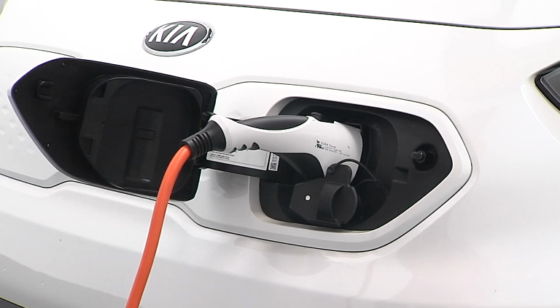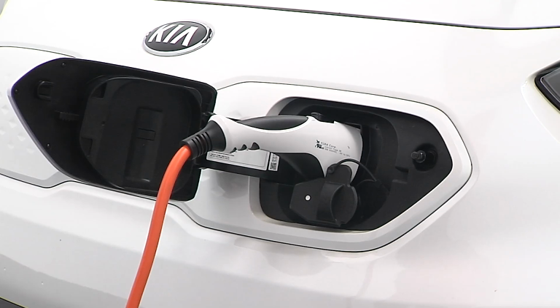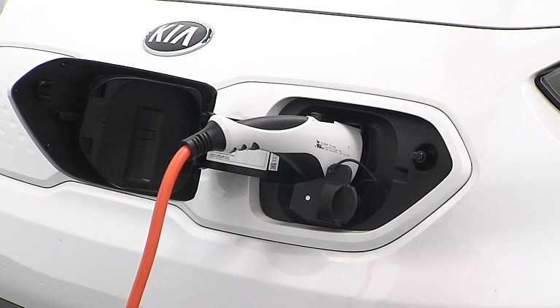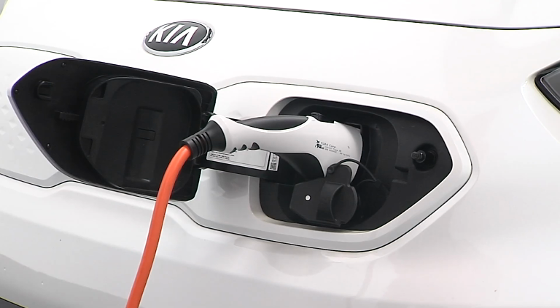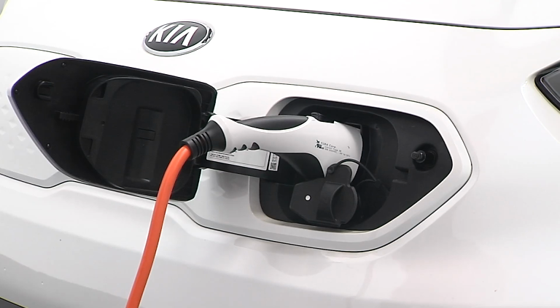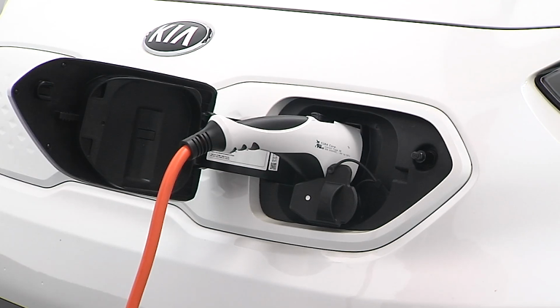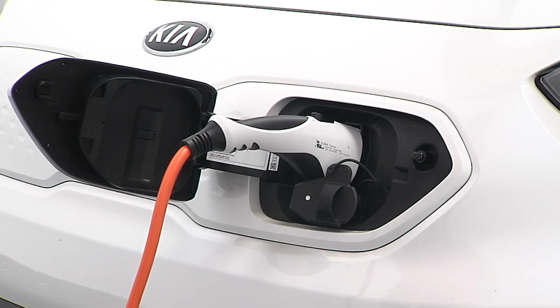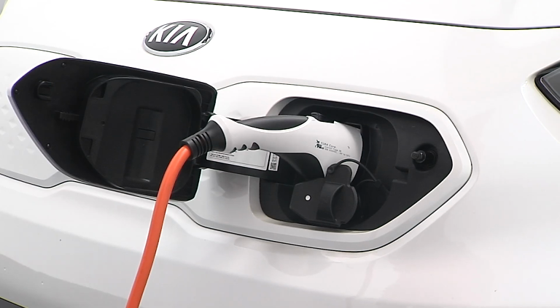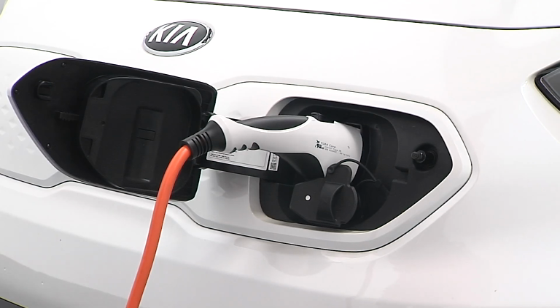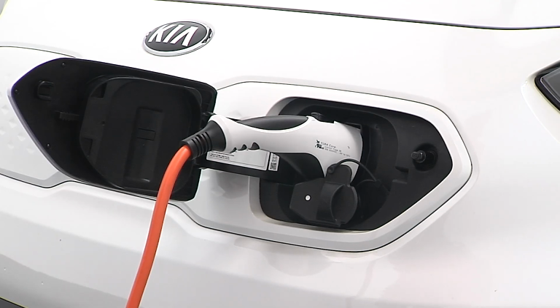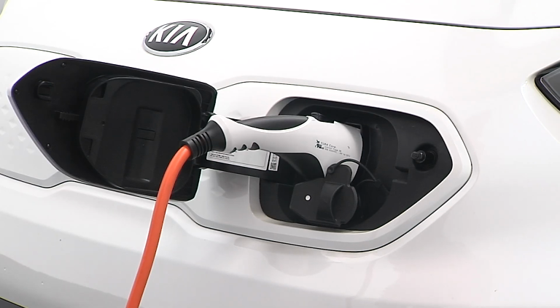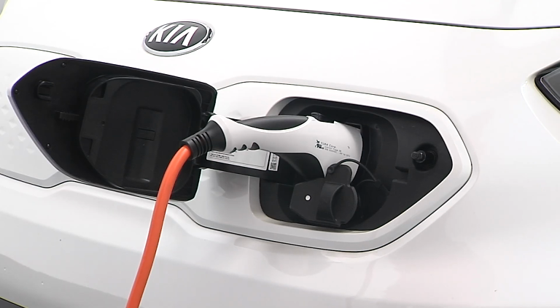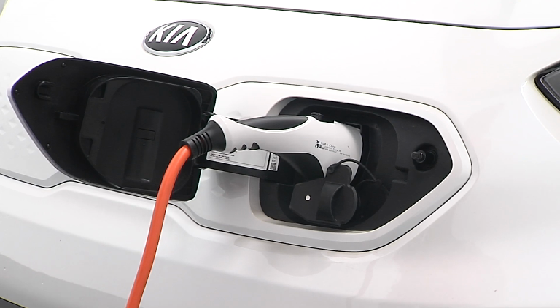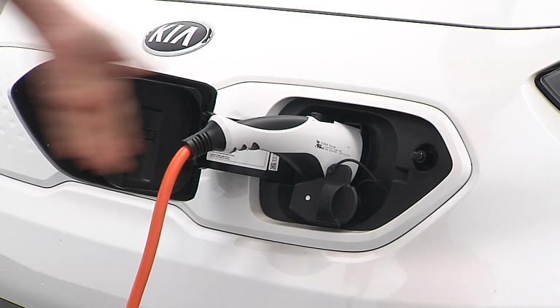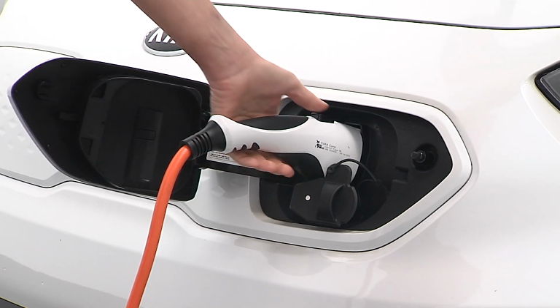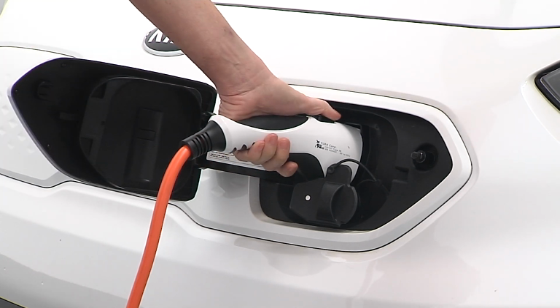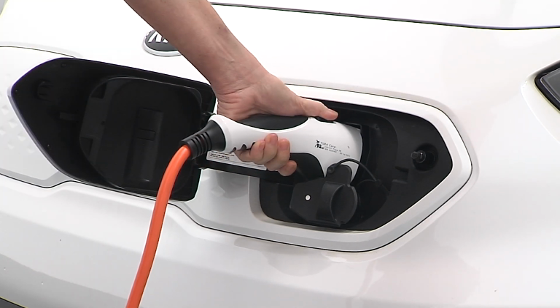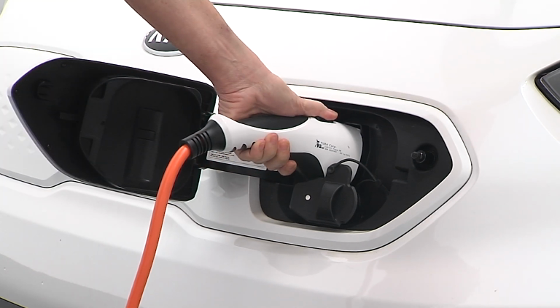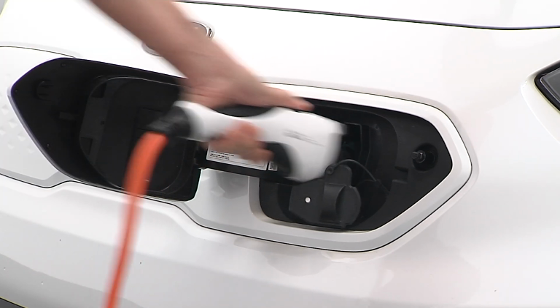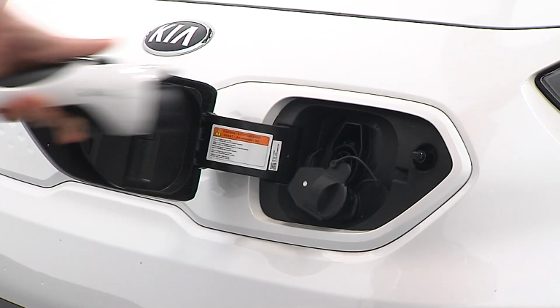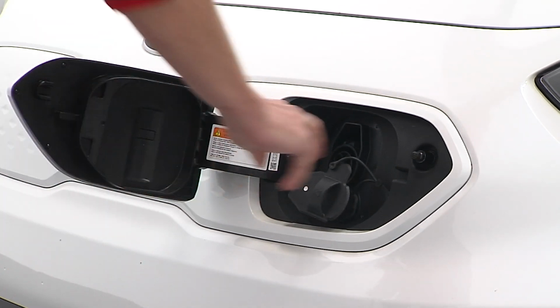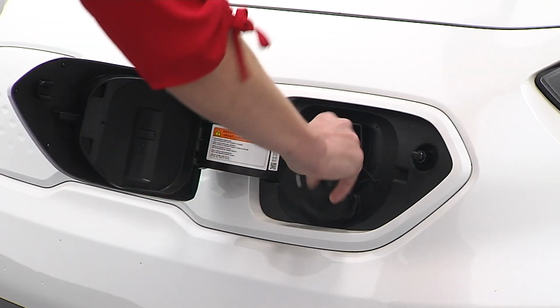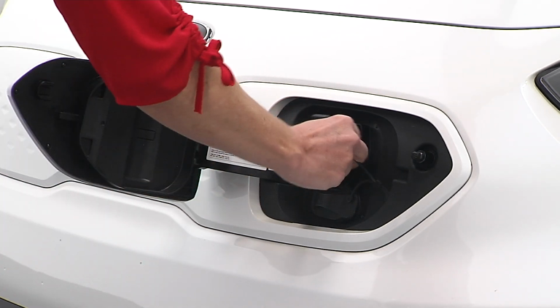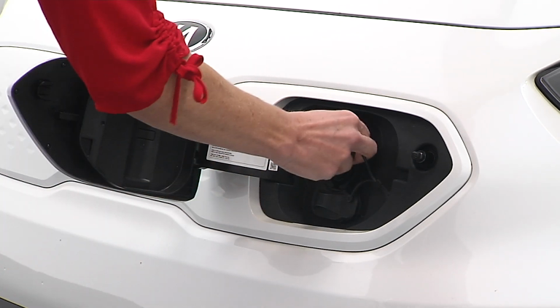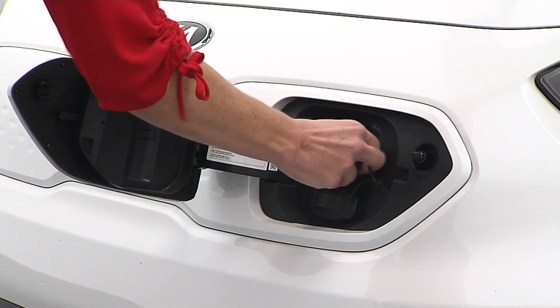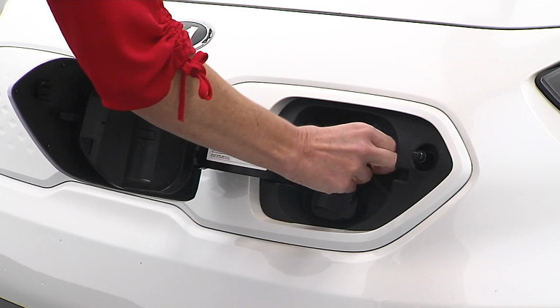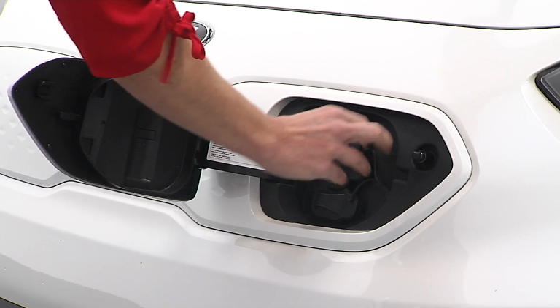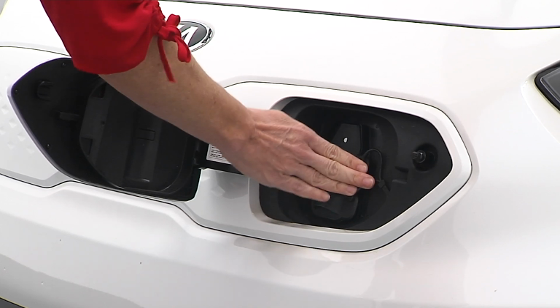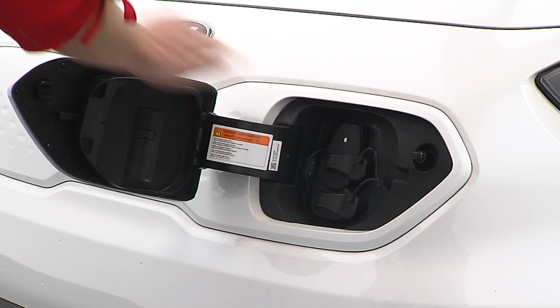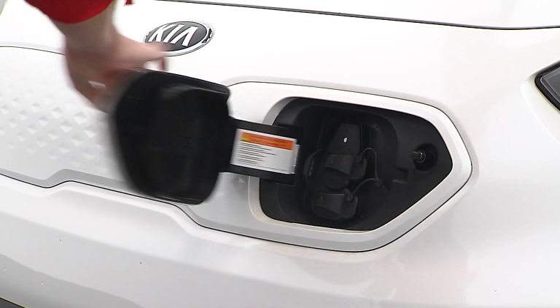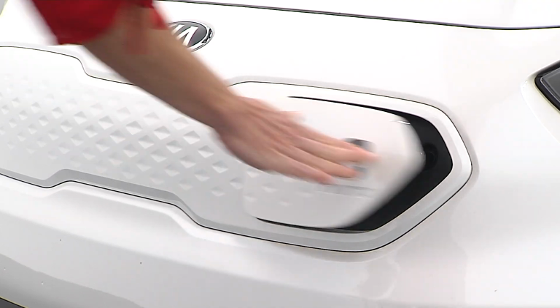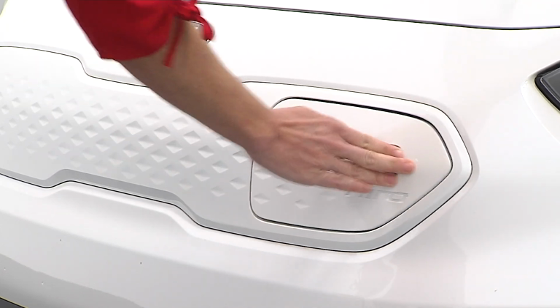When charging is complete, make sure the doors are unlocked, then hold the charging connector handle and pull it back while pressing the release button. Replace the charging inlet cover and close the charging door.